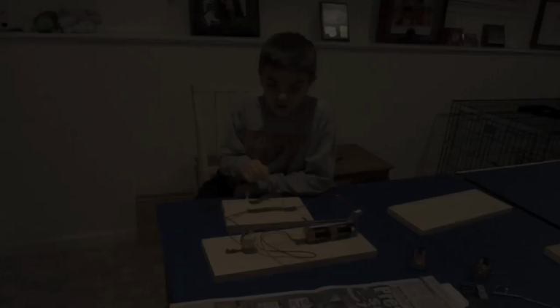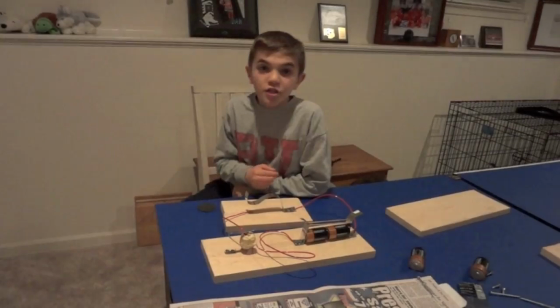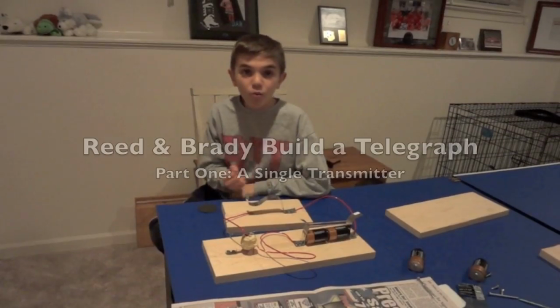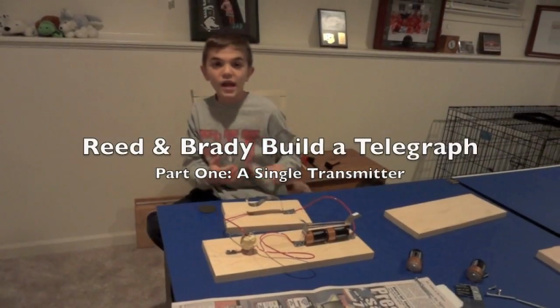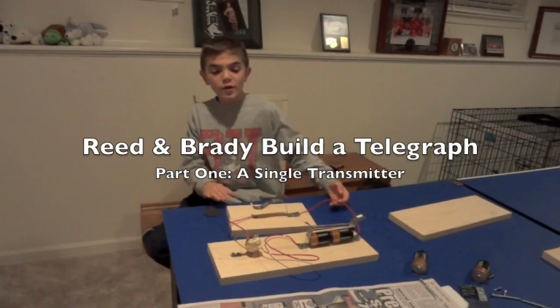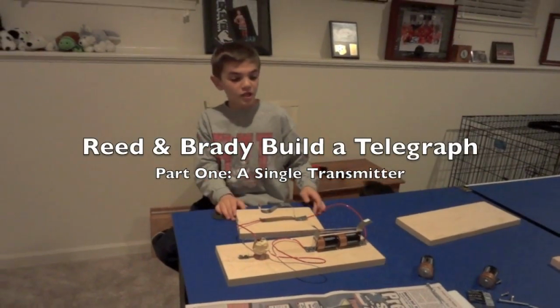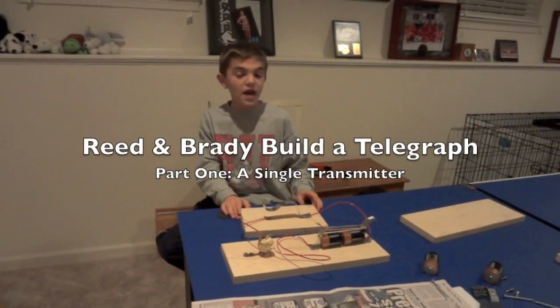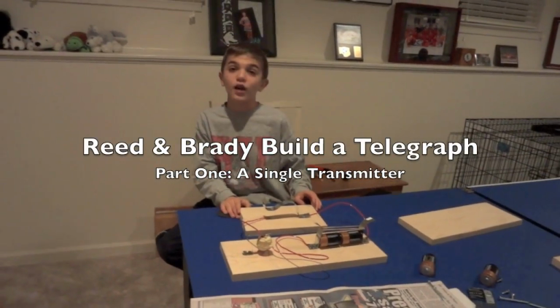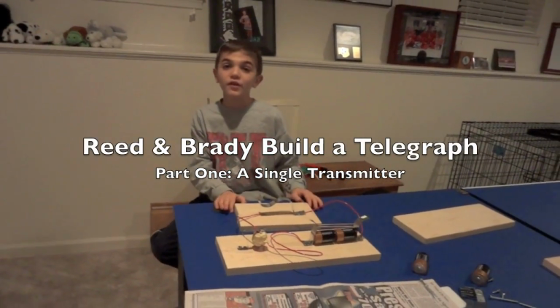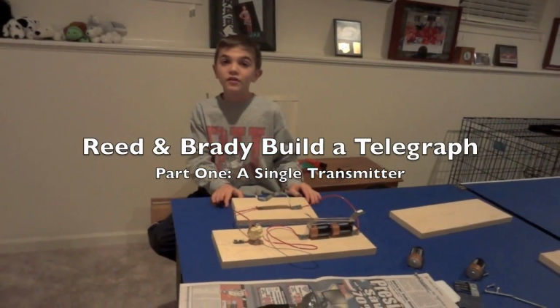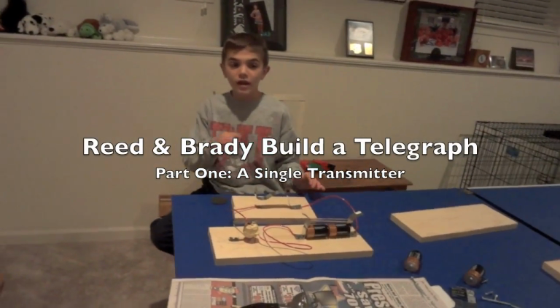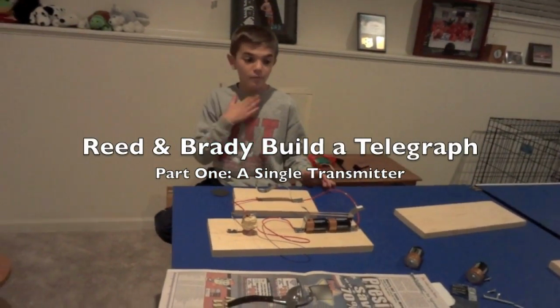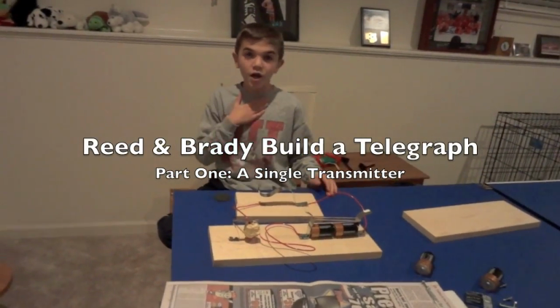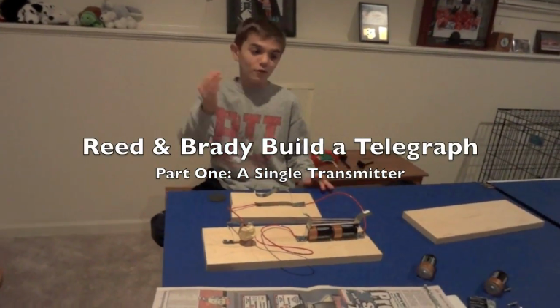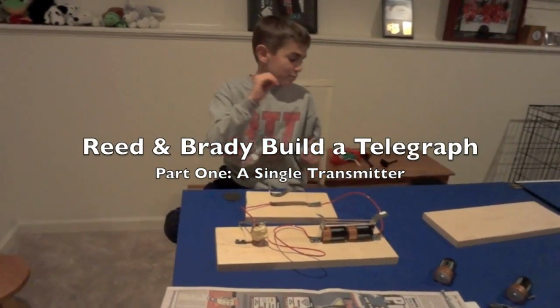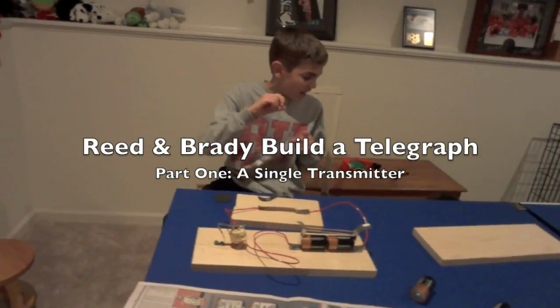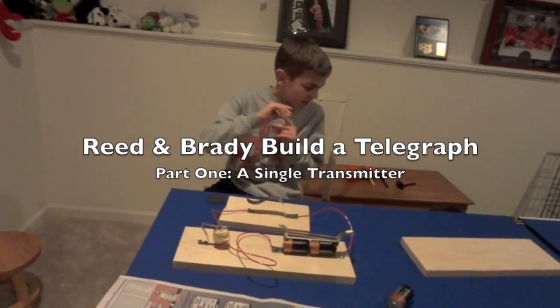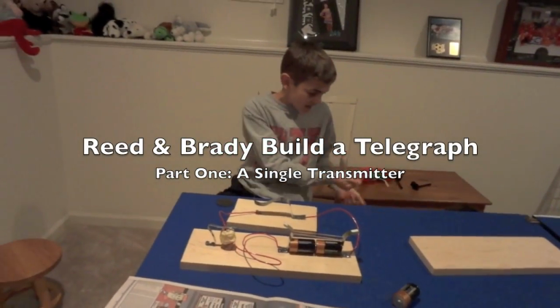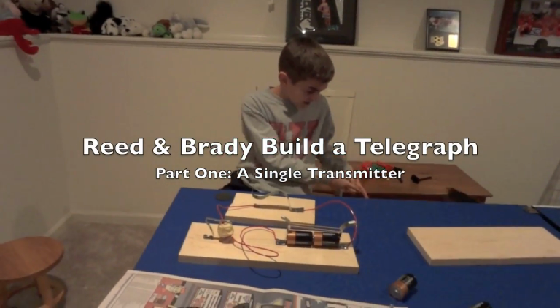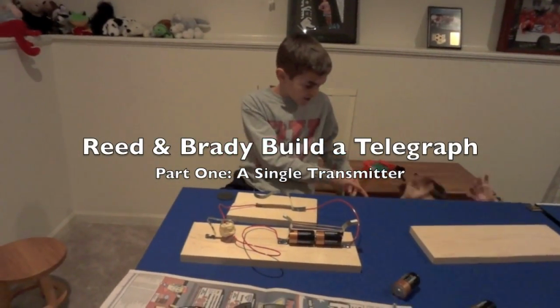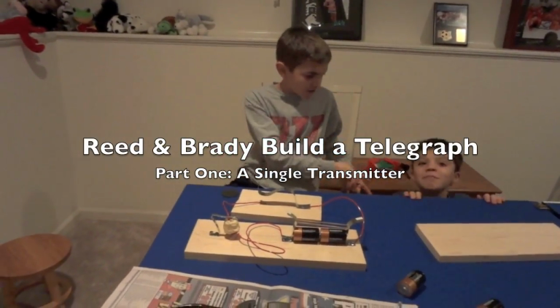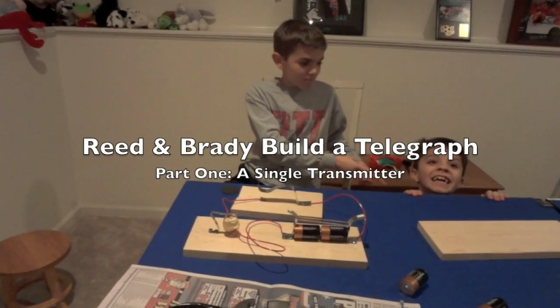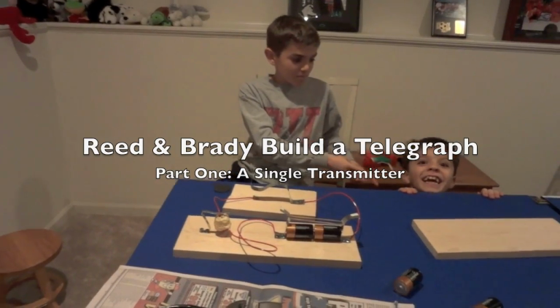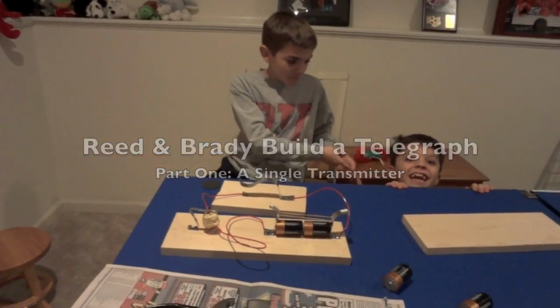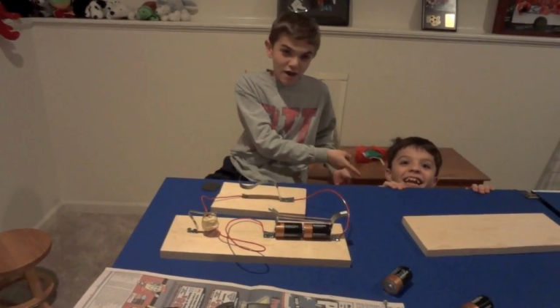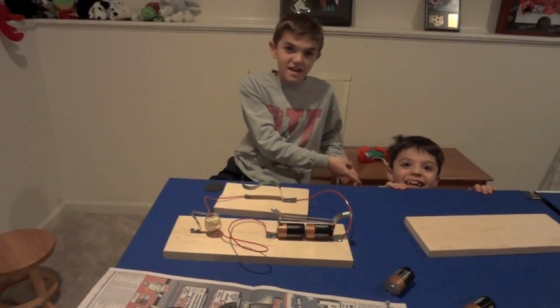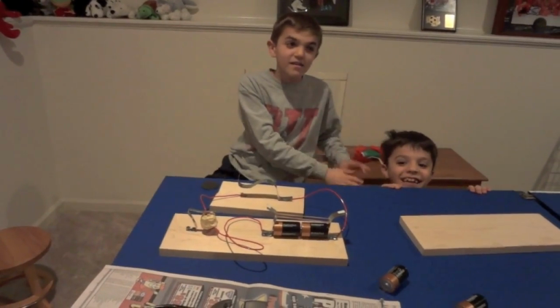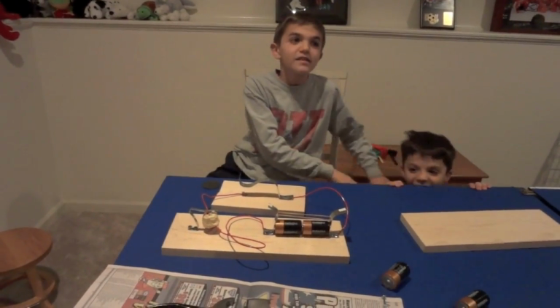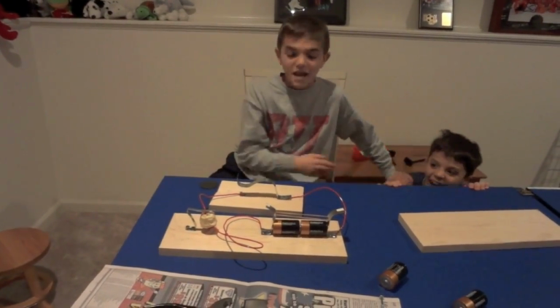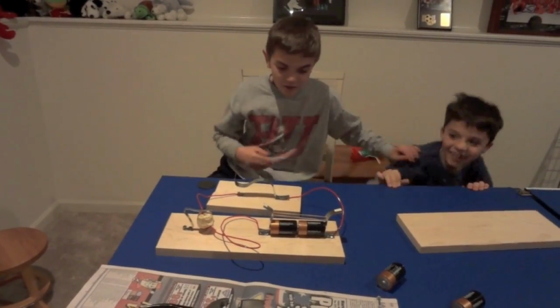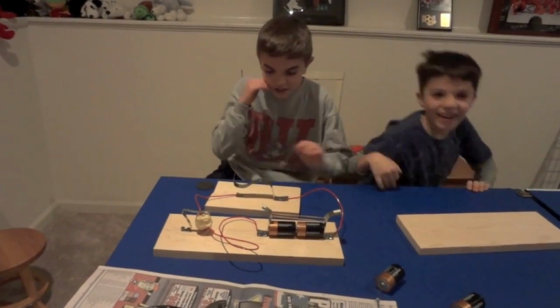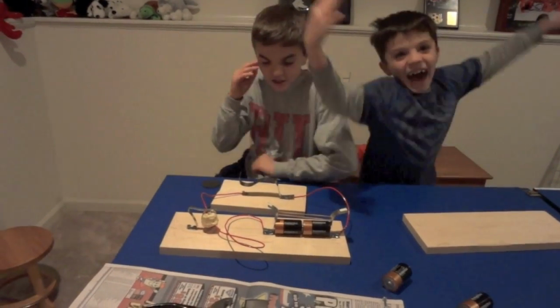What we have here is a telegraph that myself, Grandpa, and me have built. Ta-da!